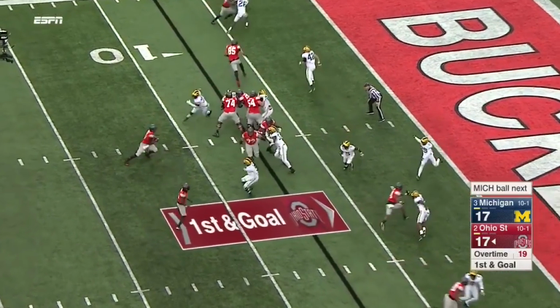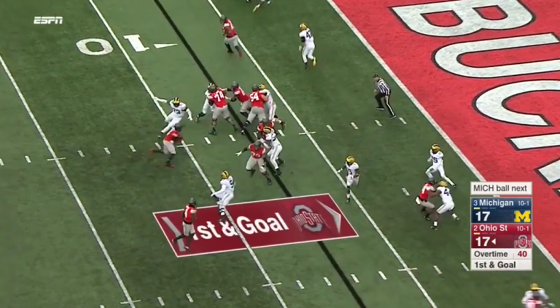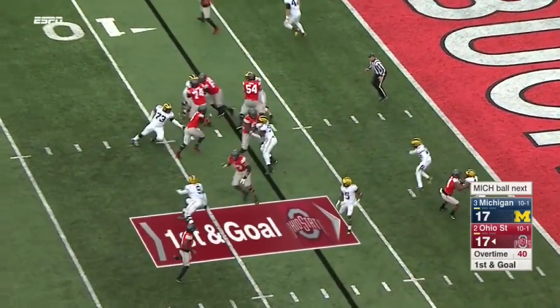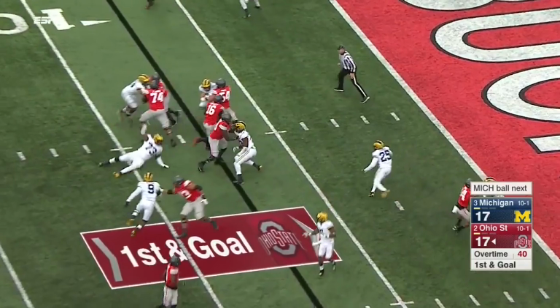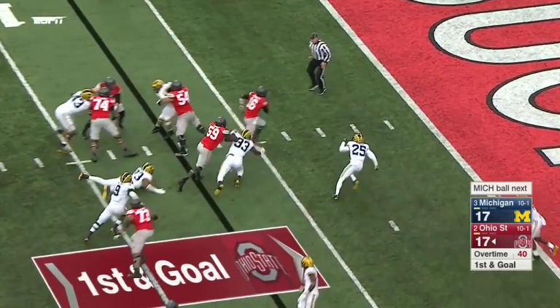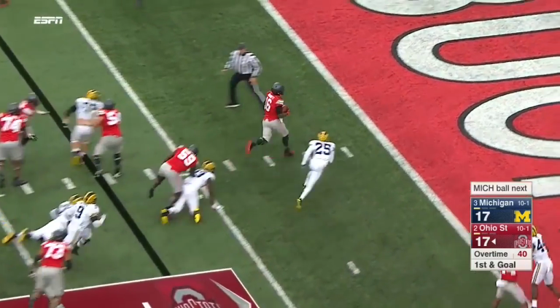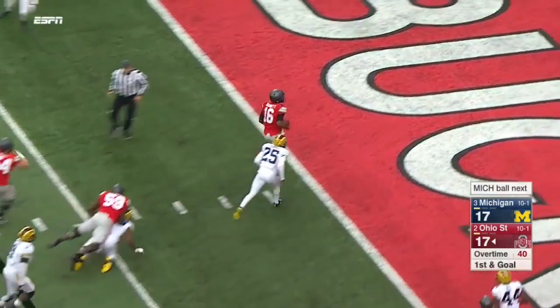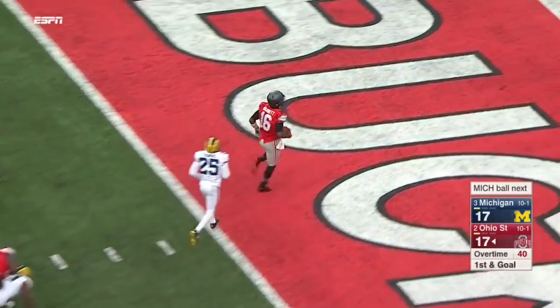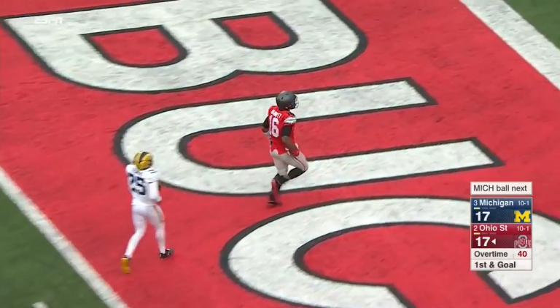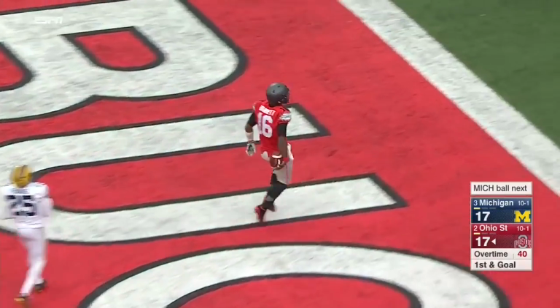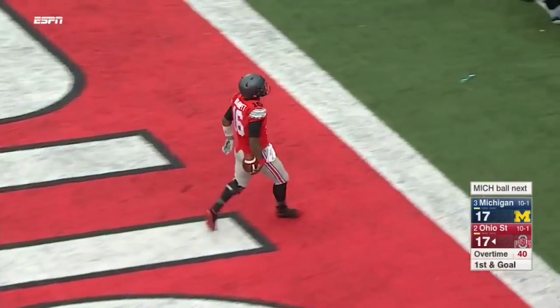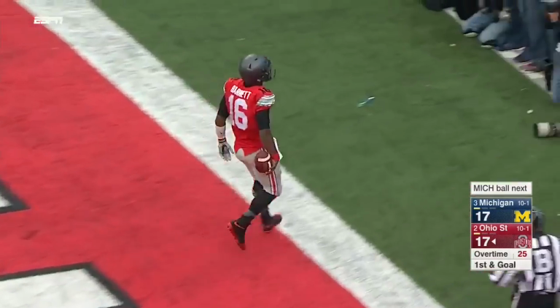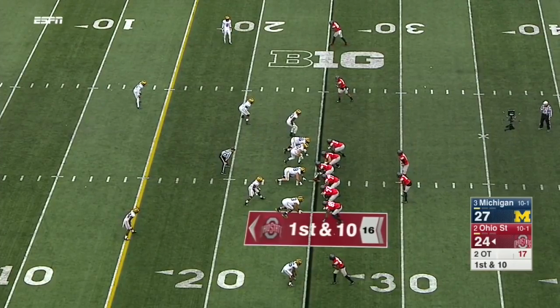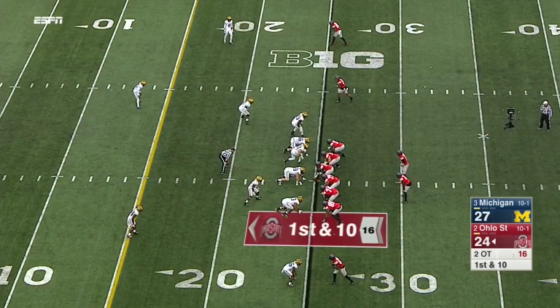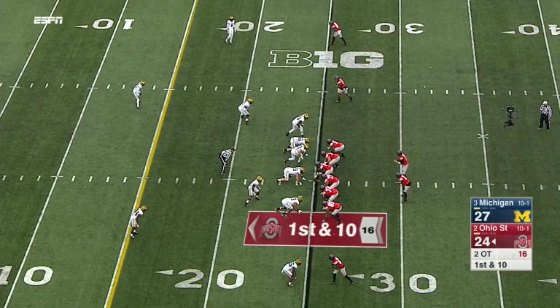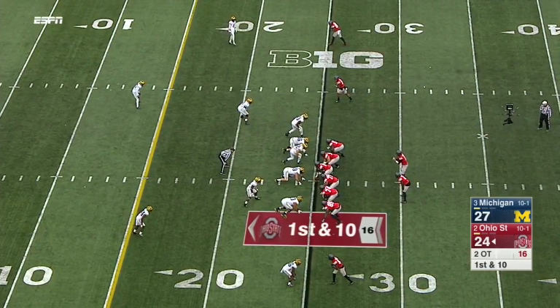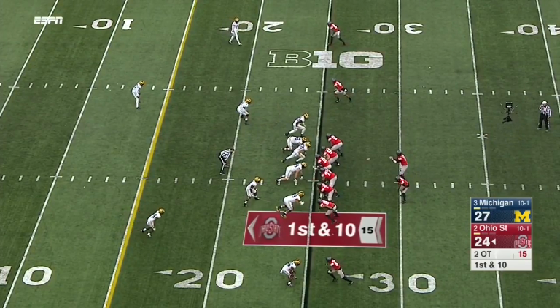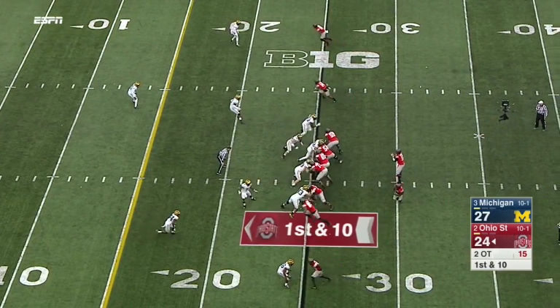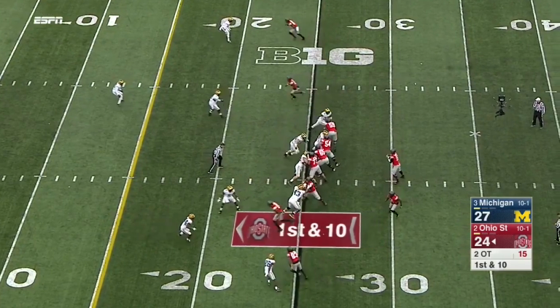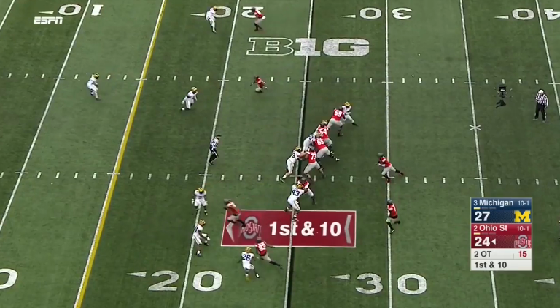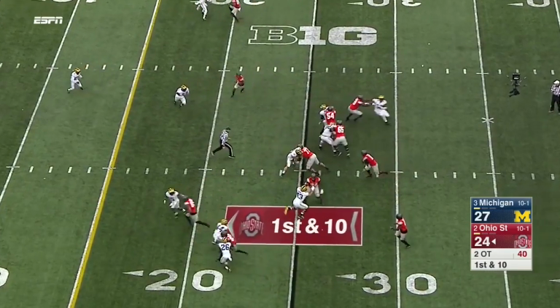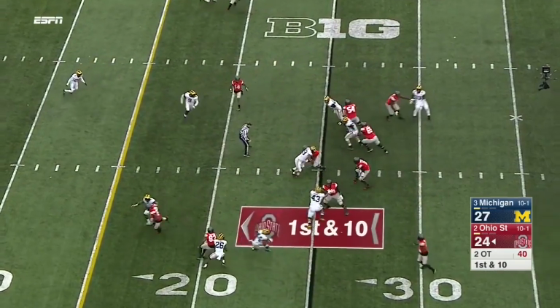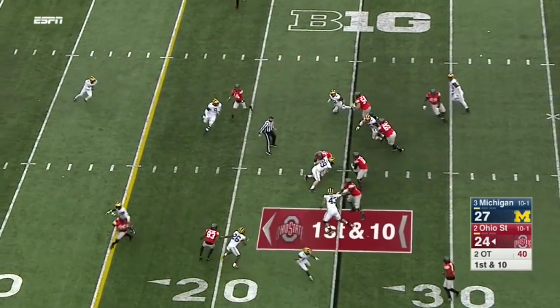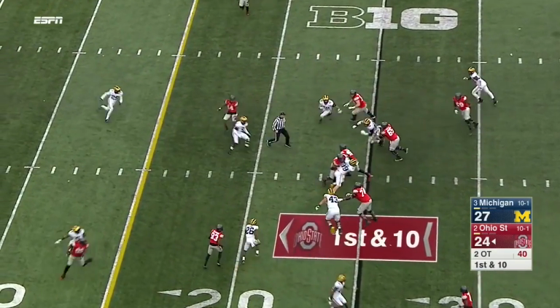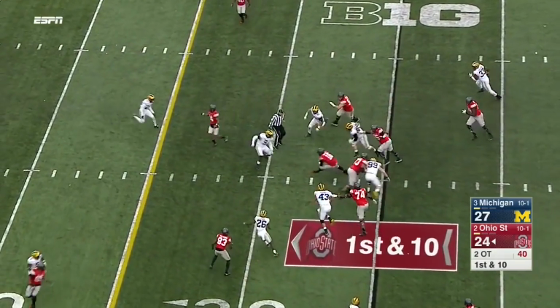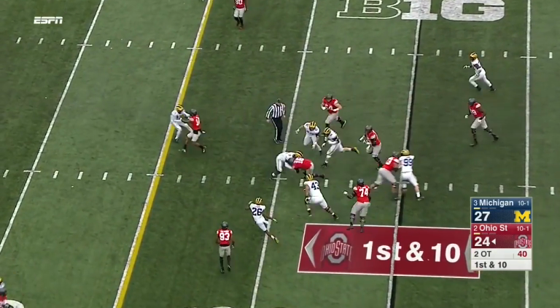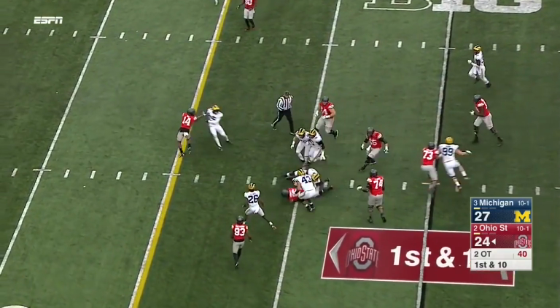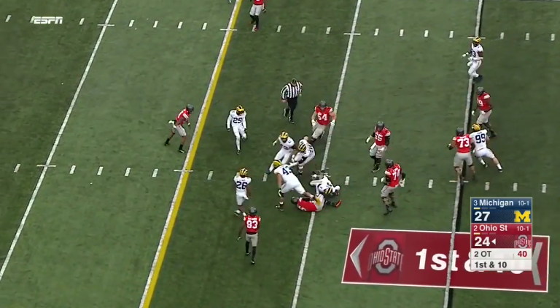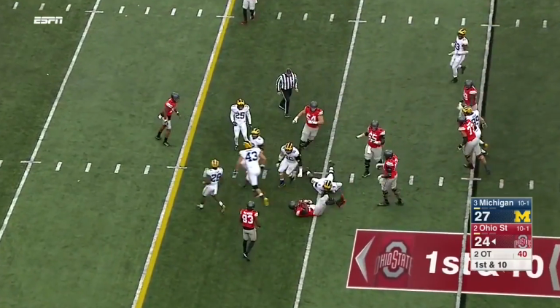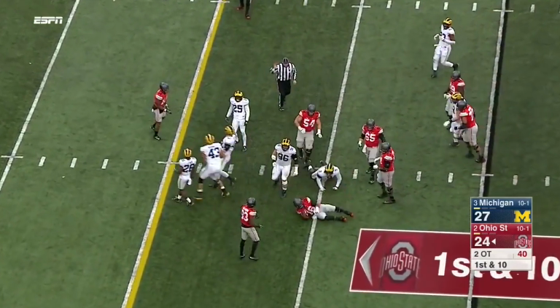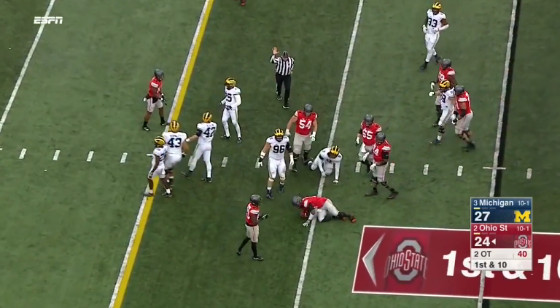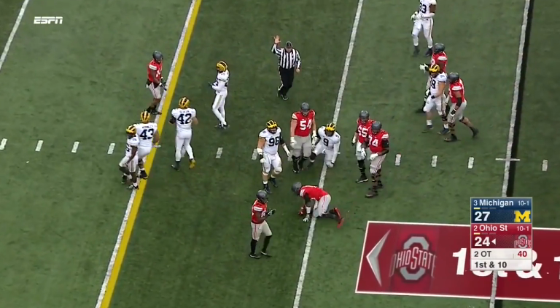Barrett running all the way and scoring — standing up! Running all the way, making his way, leading by 5.